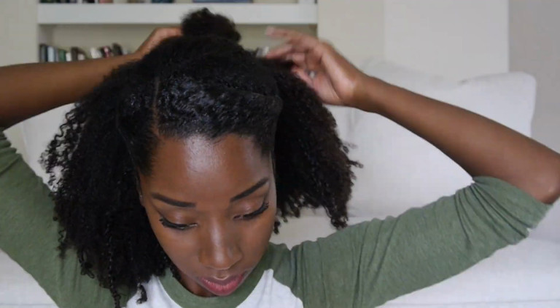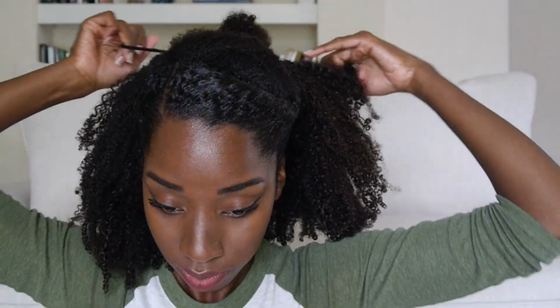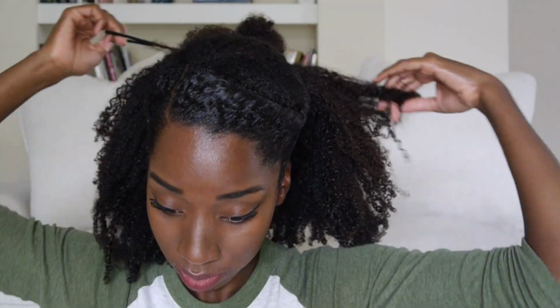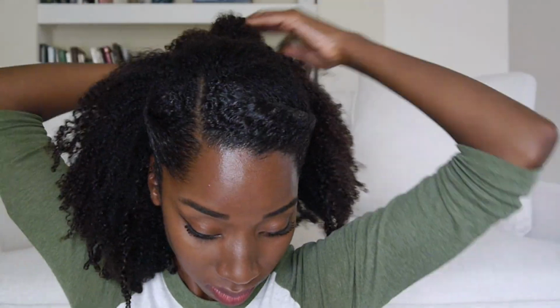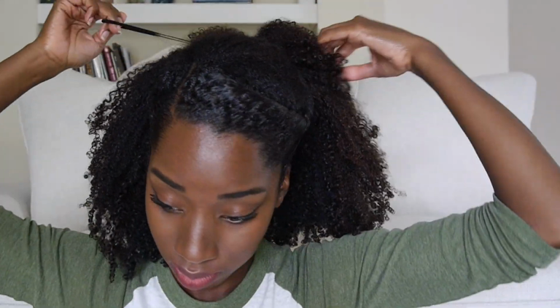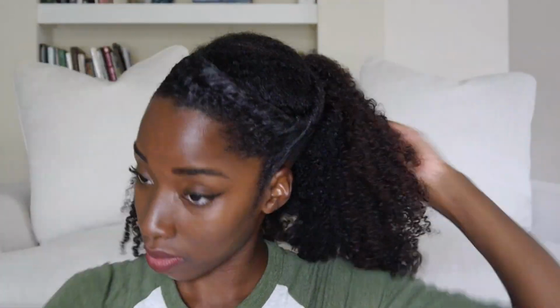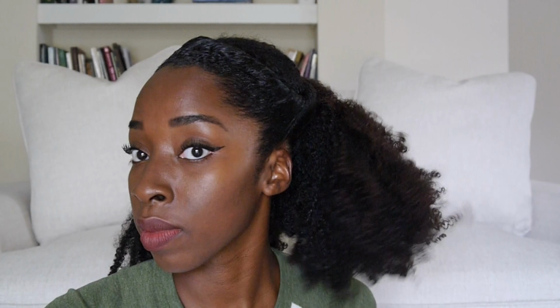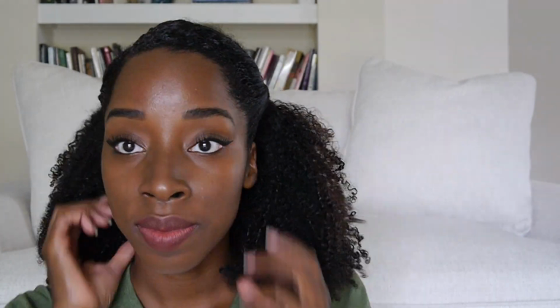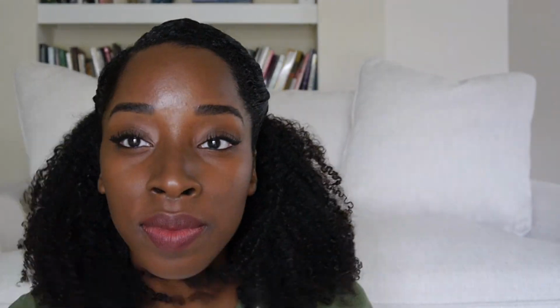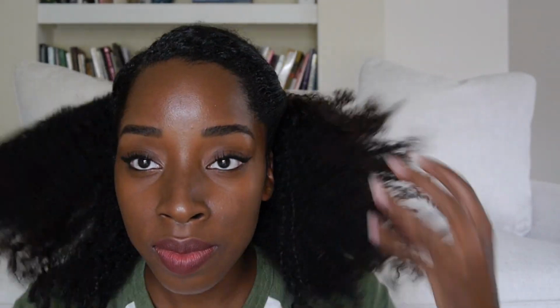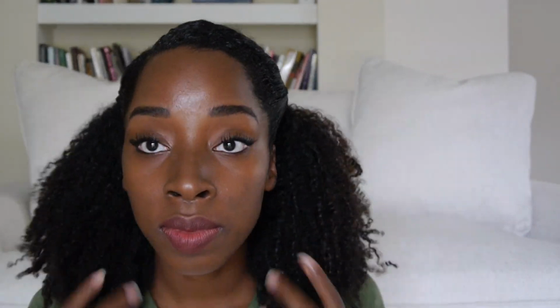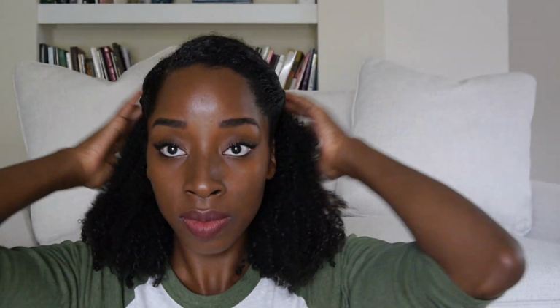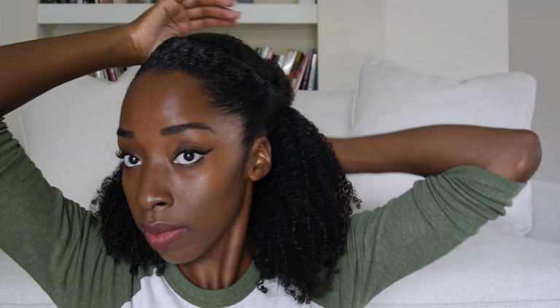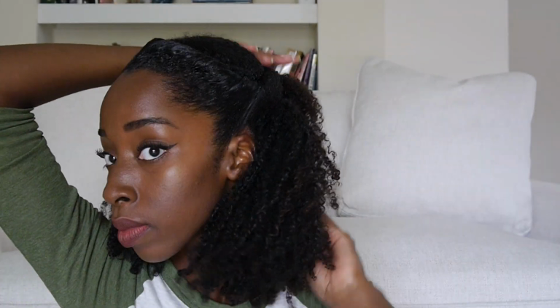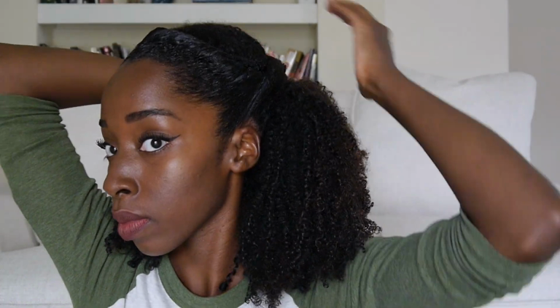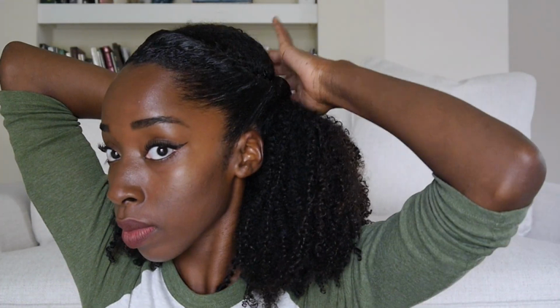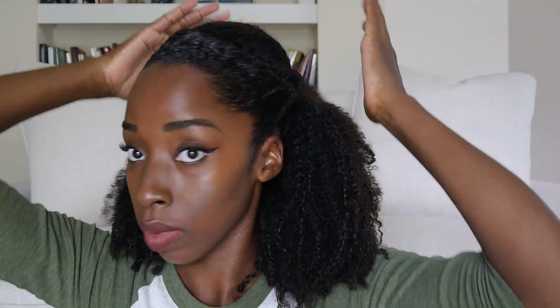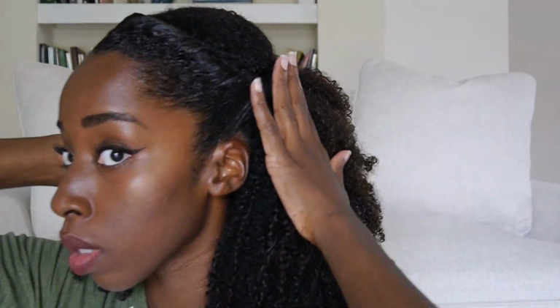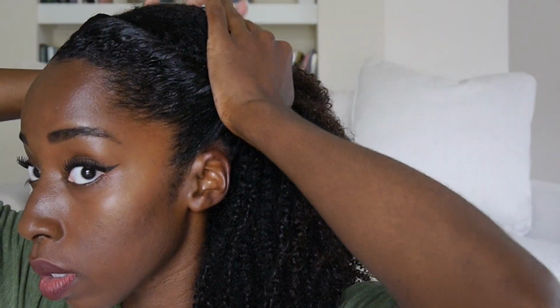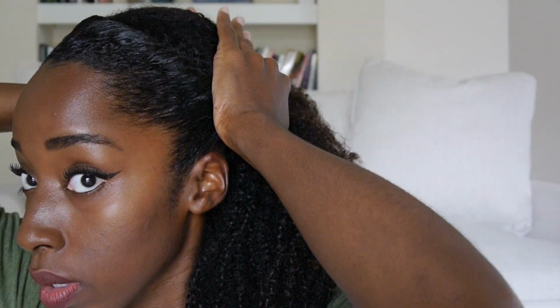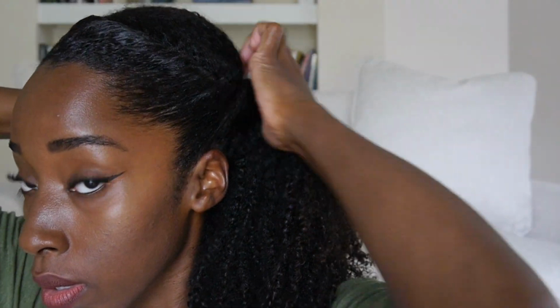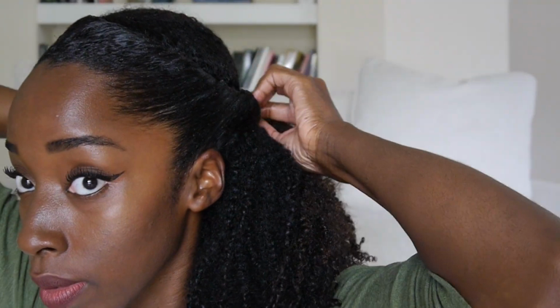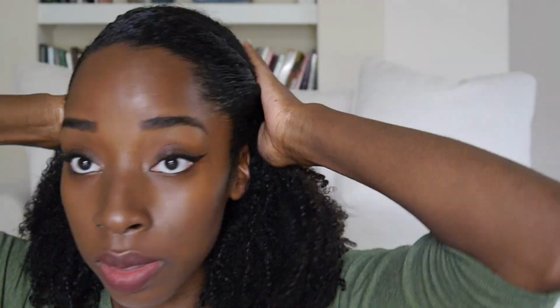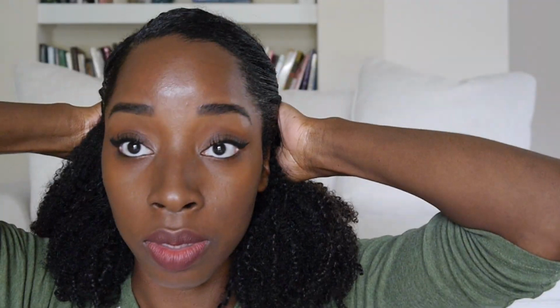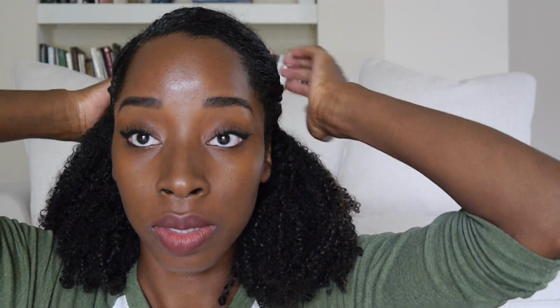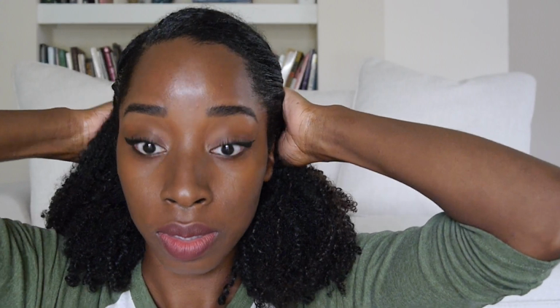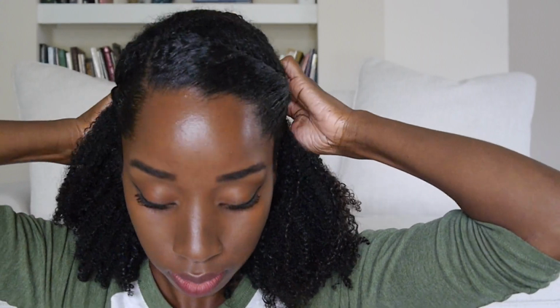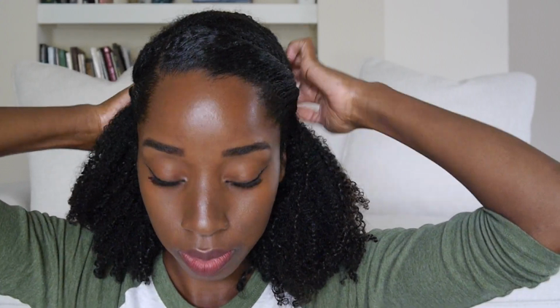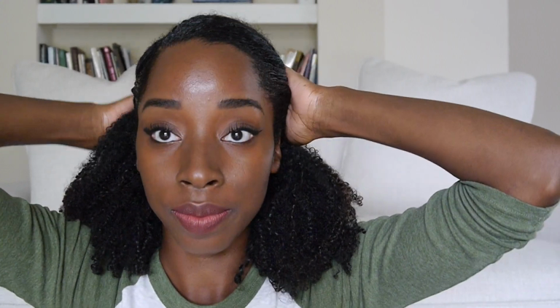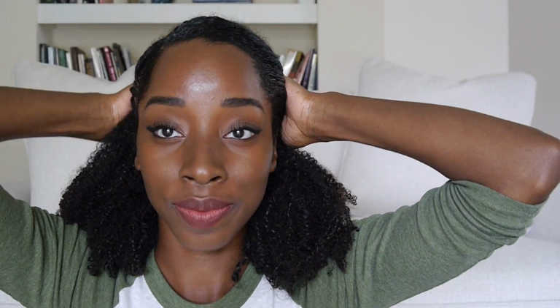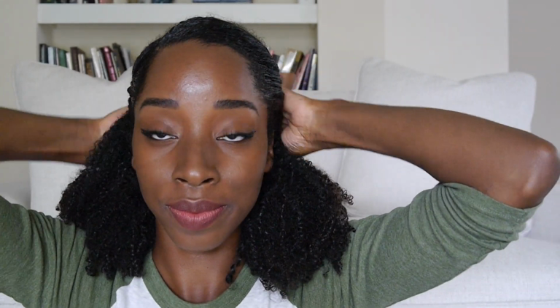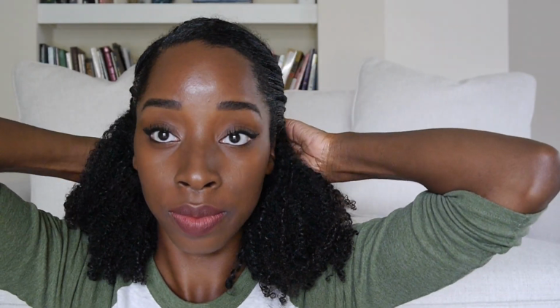This is style two, and the most important part is just making sure that the two front pieces that are twisted are tied together with an elastic and pulled down on top of the rest of the hair.